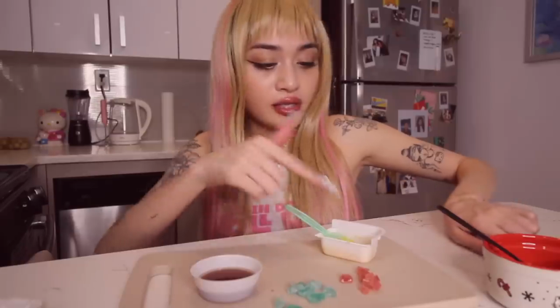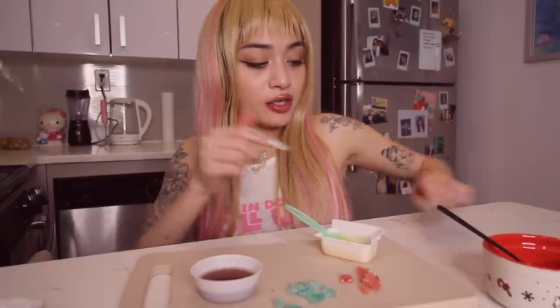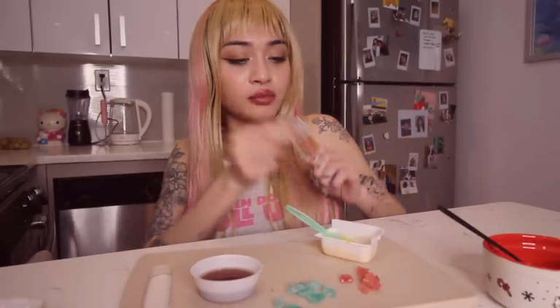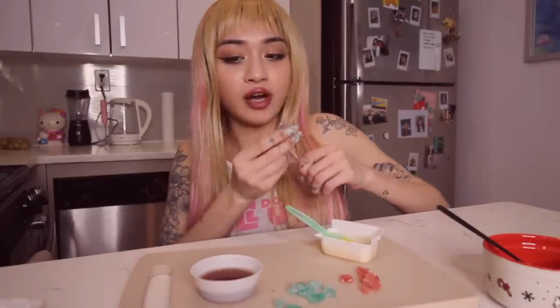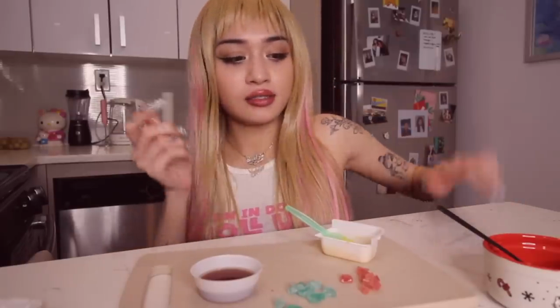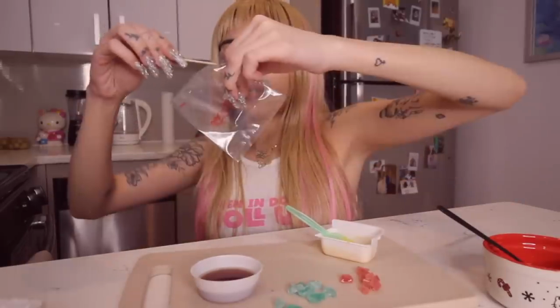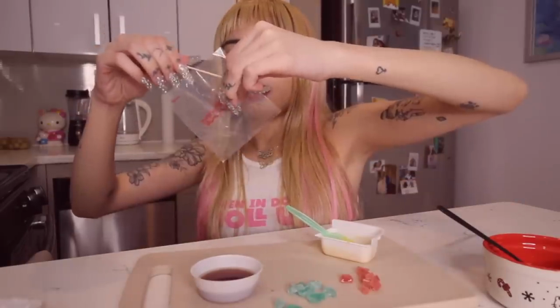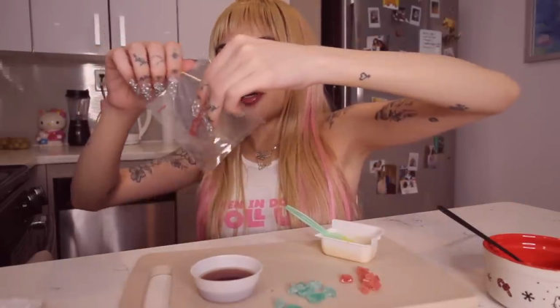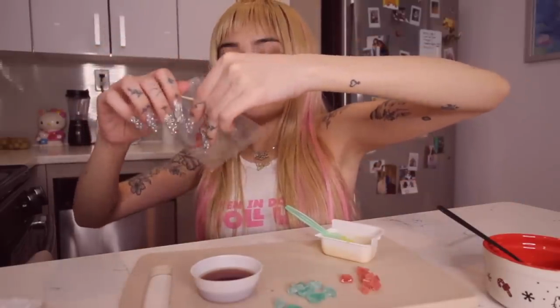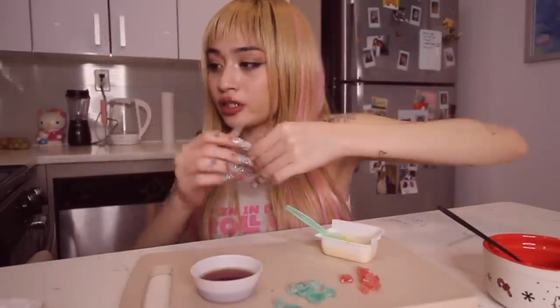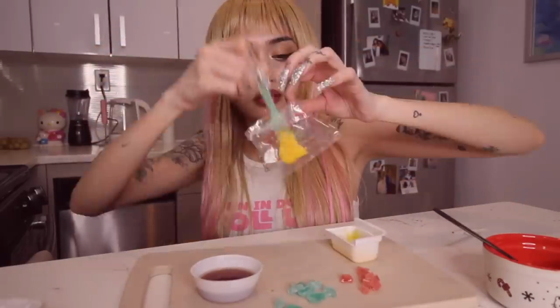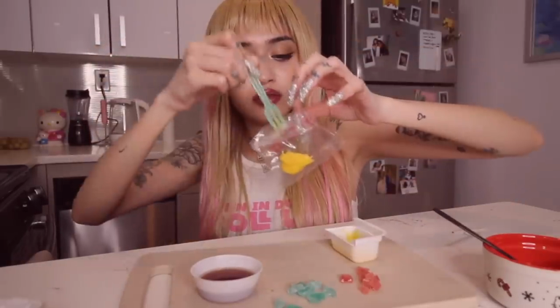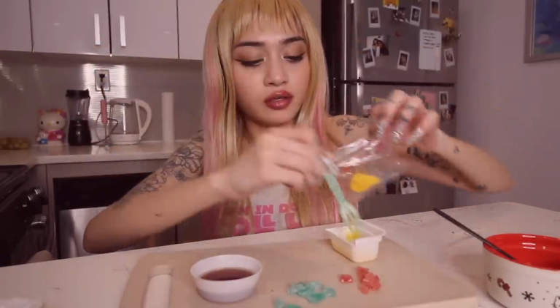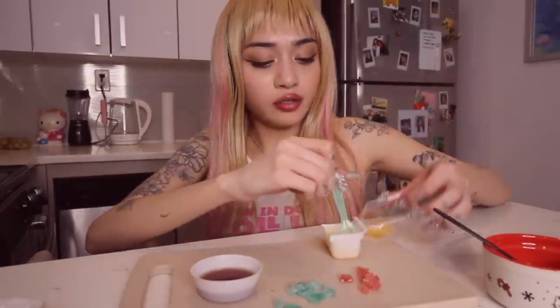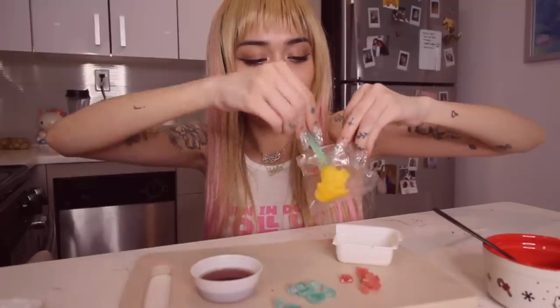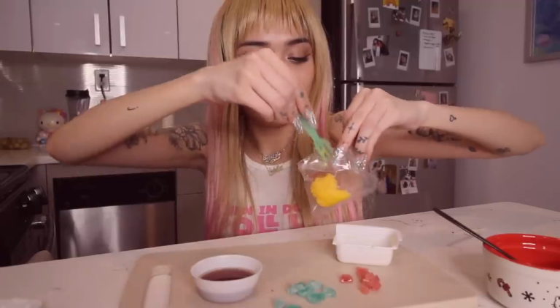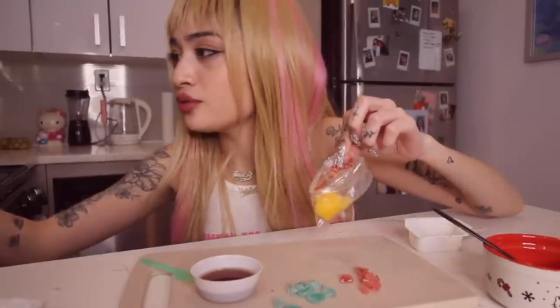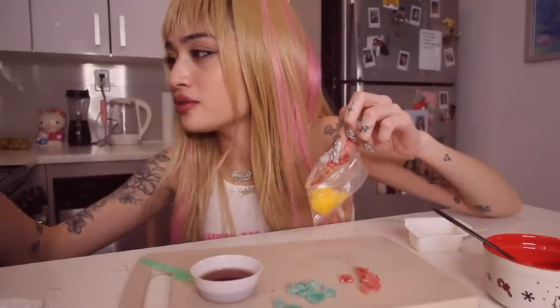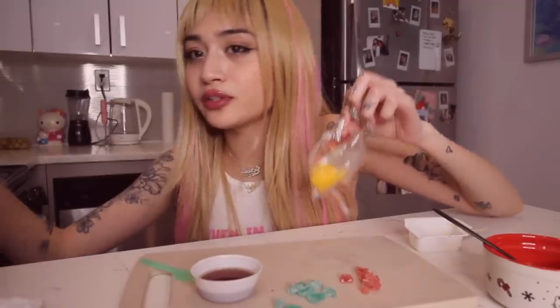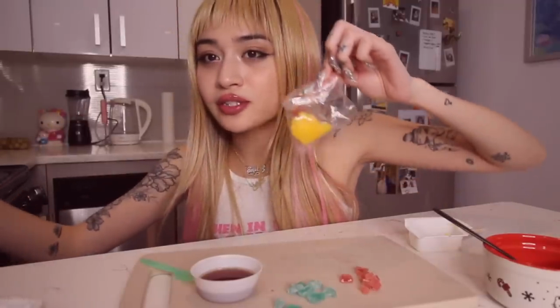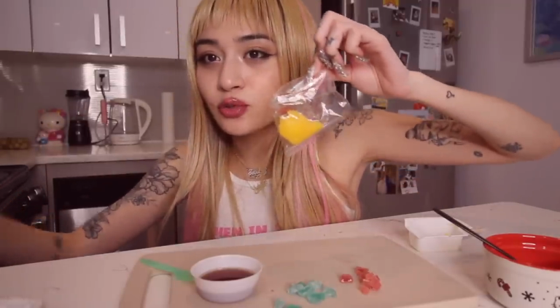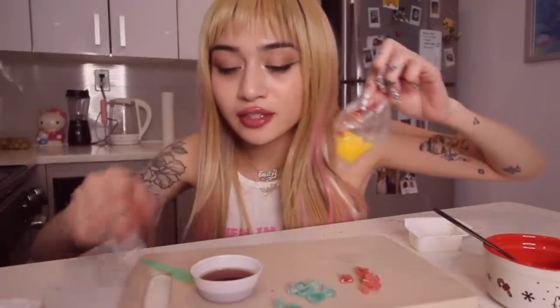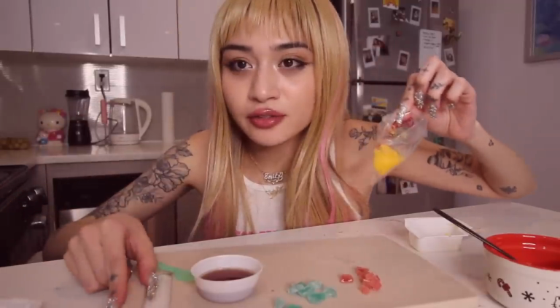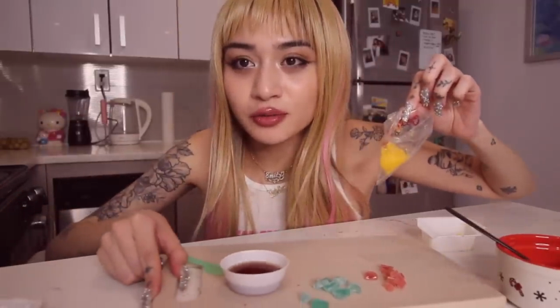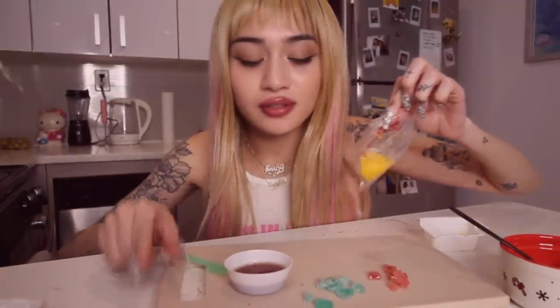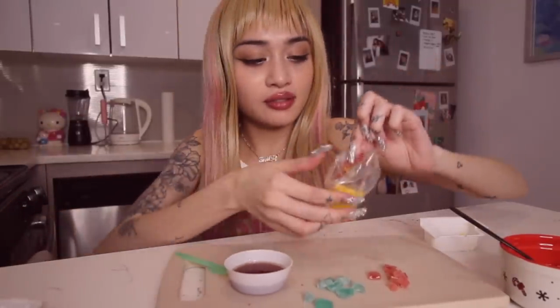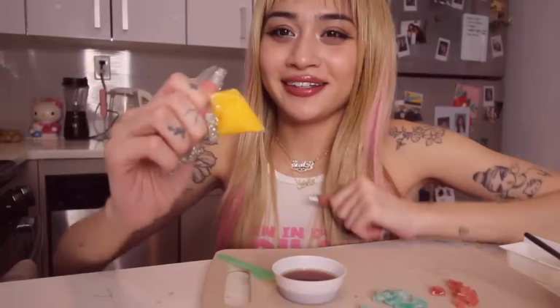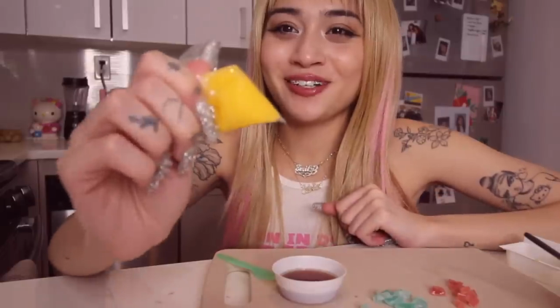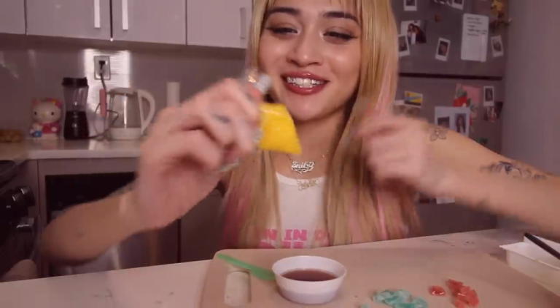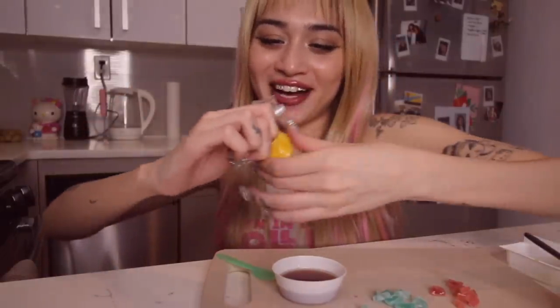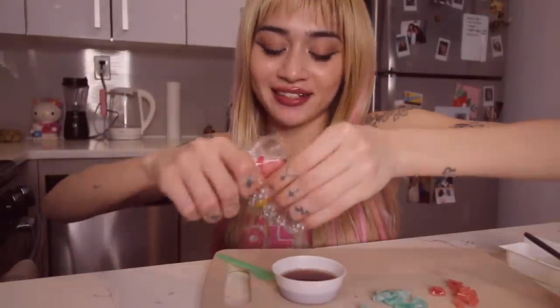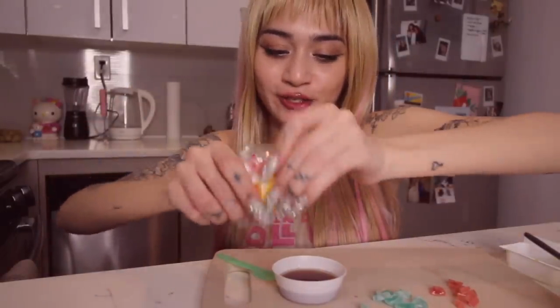So this is getting thick, so let me work fast. I gotta poke a hole in here. So this goes in there and this turns into noodles. You literally just like squeeze it in here and it turns into noodles. Let's see. It's like a little pastry bag. That's so cute.